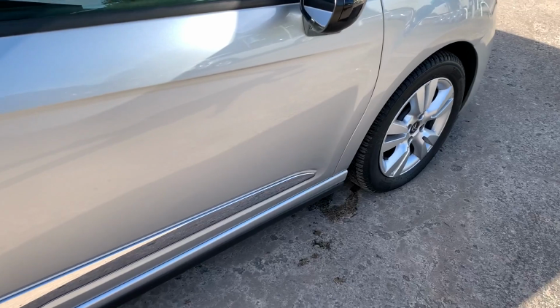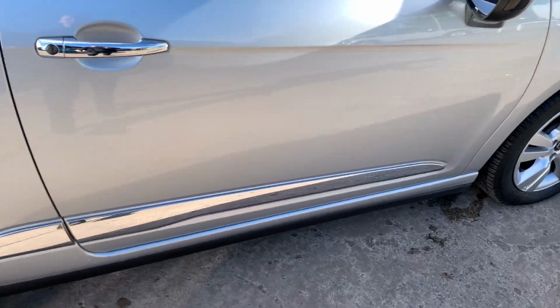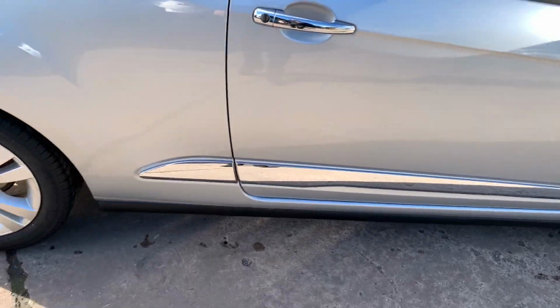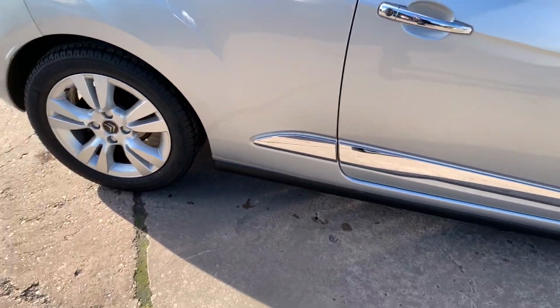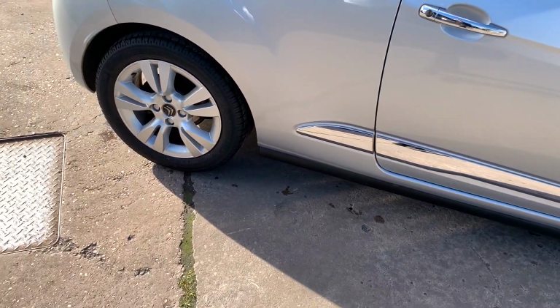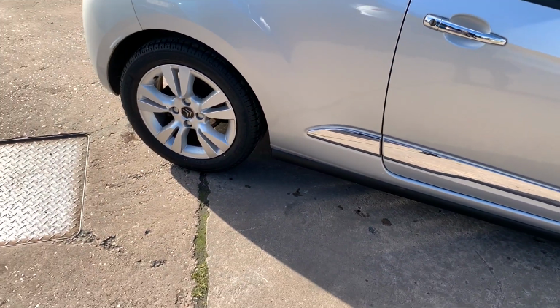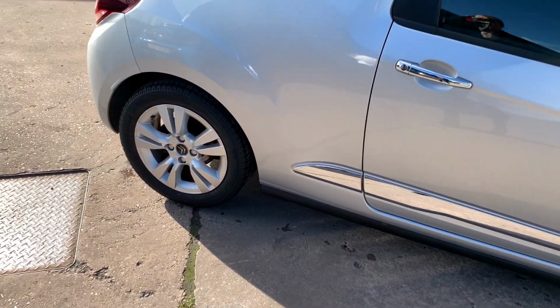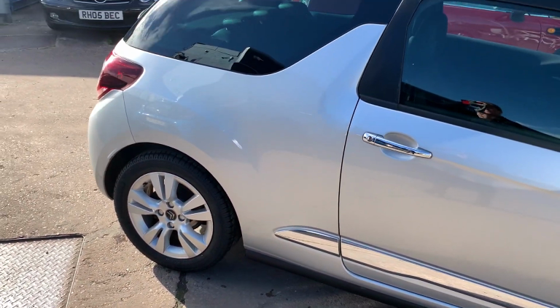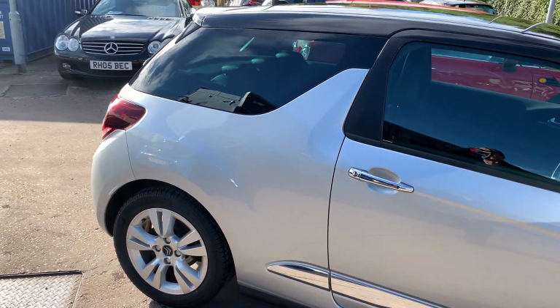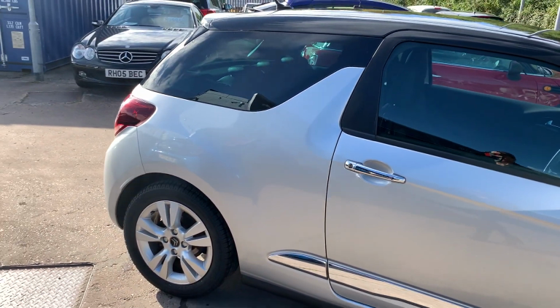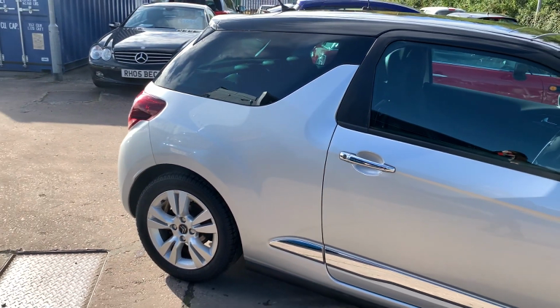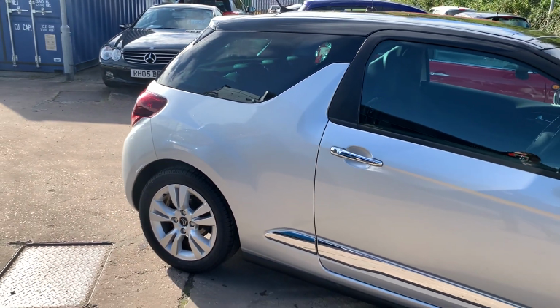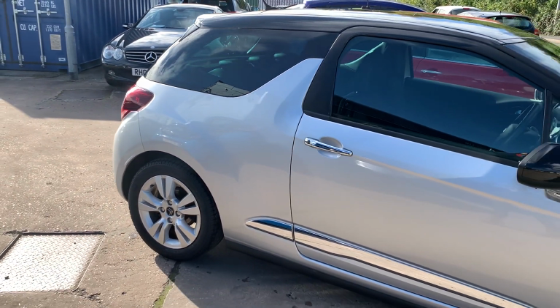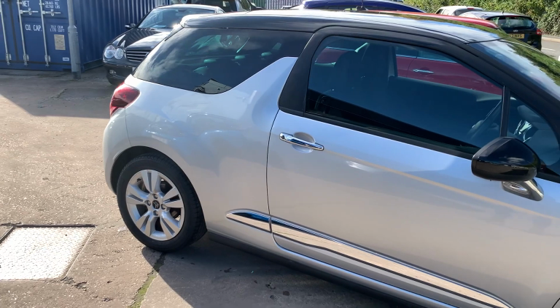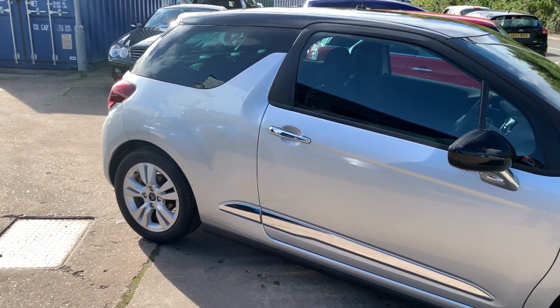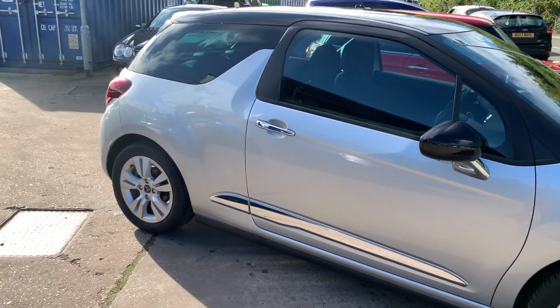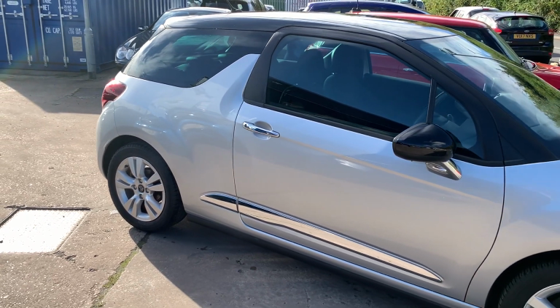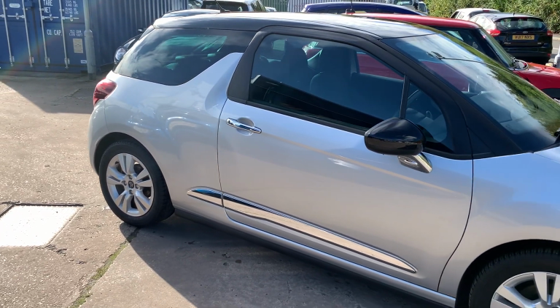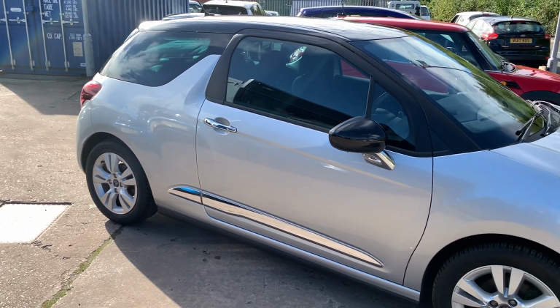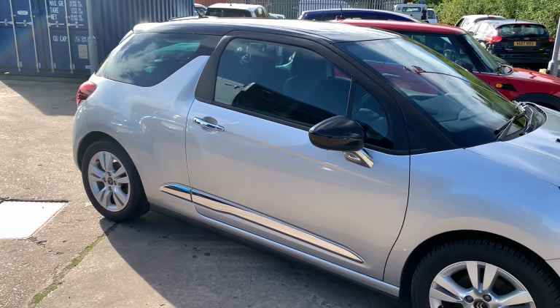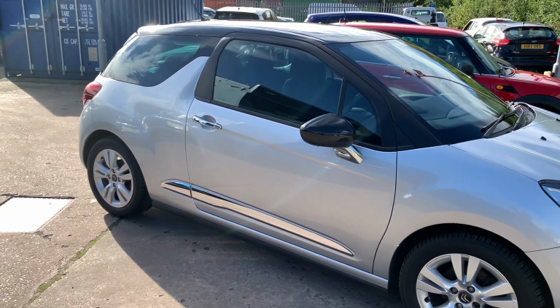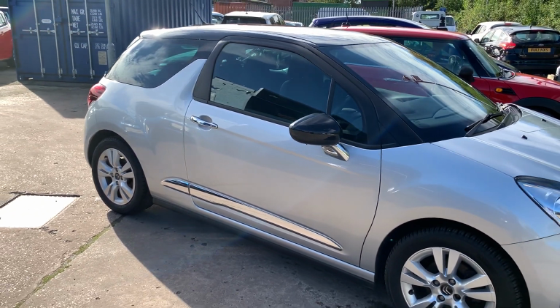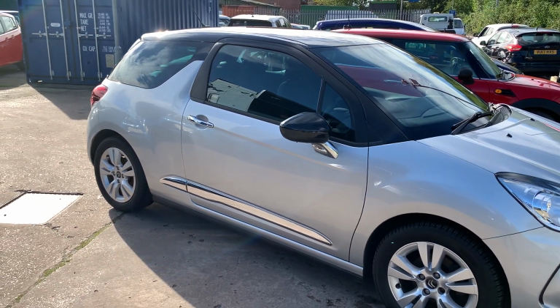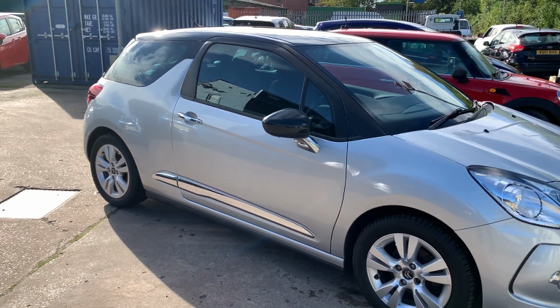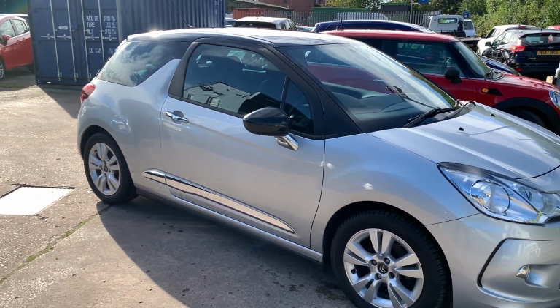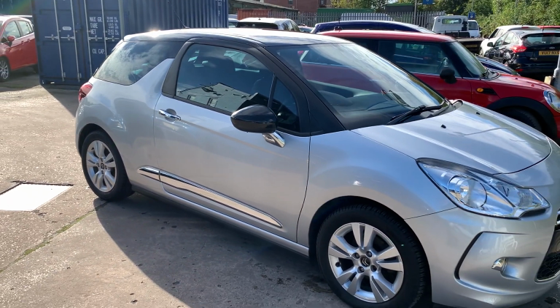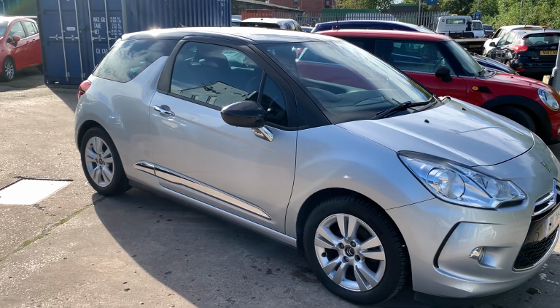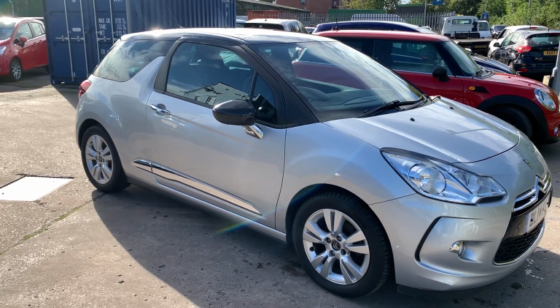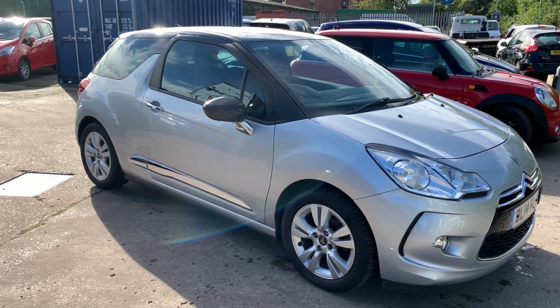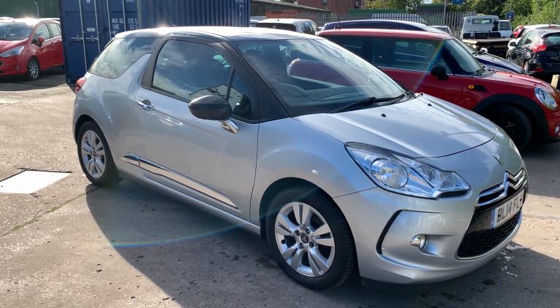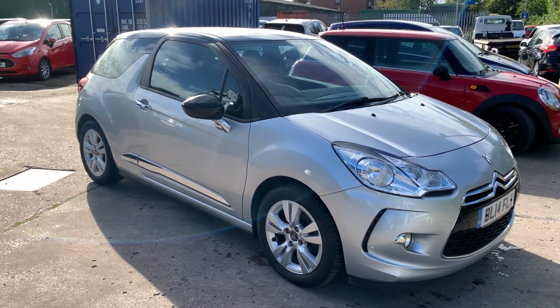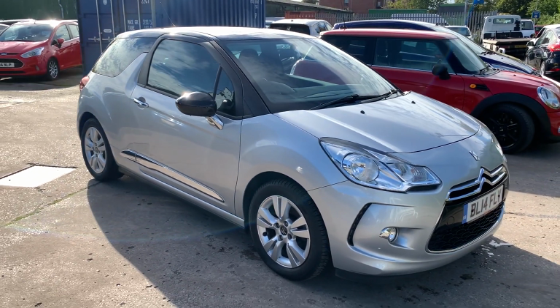We'll valet and service the car for you when it's sold. Part exchange is welcome. Finance is available via our online calculator. The car has been HPI and mileage checked and we also include a free 12-month AA membership.